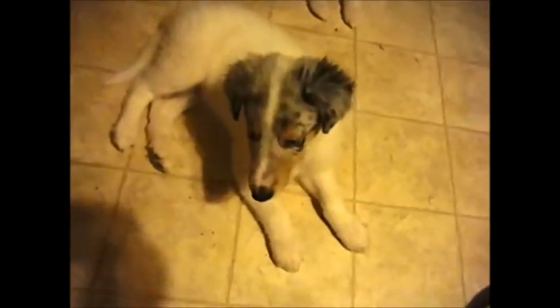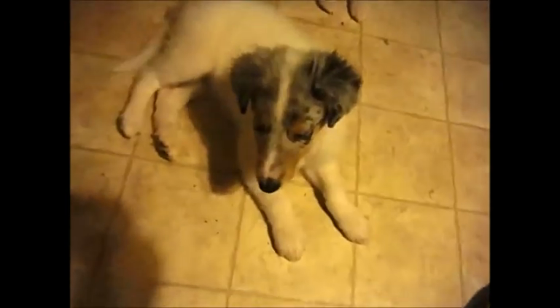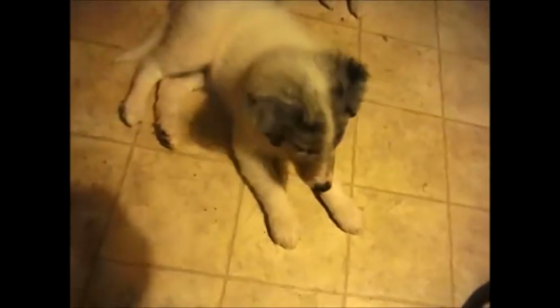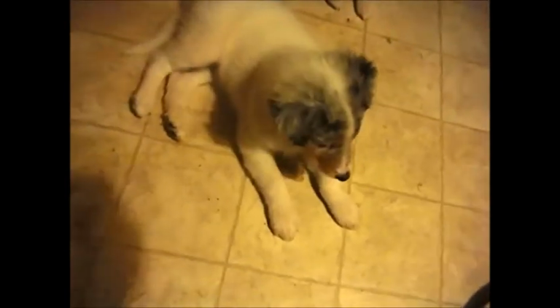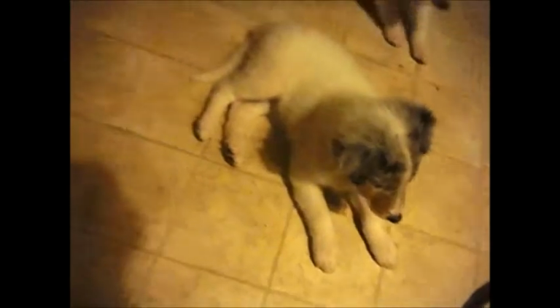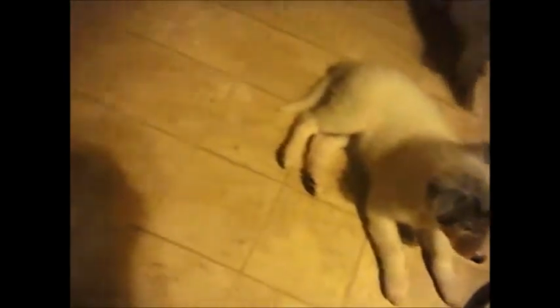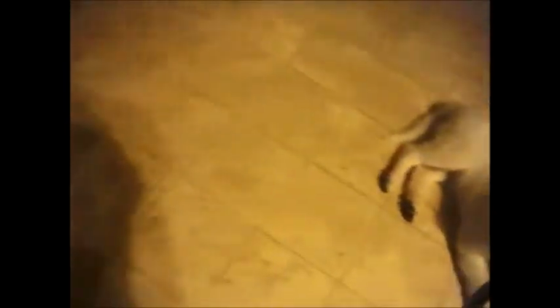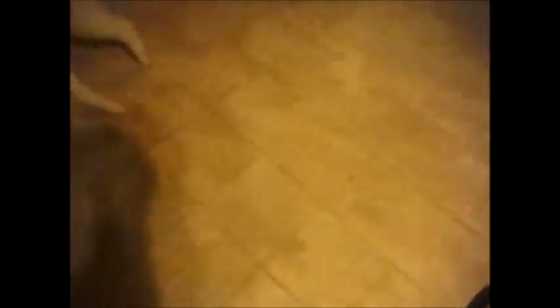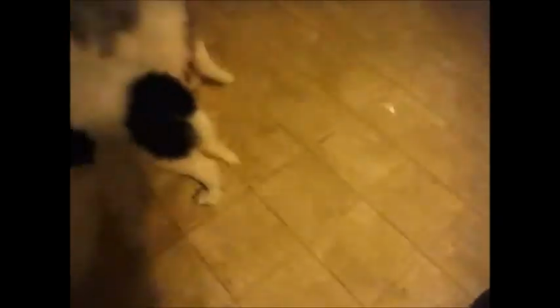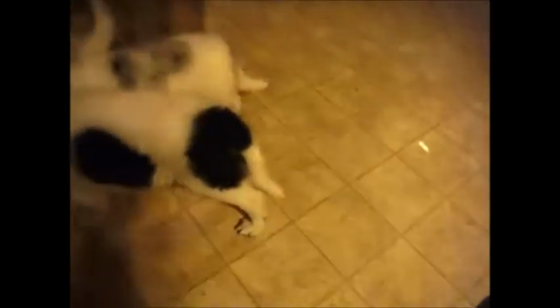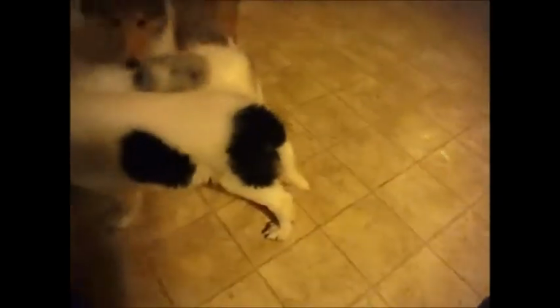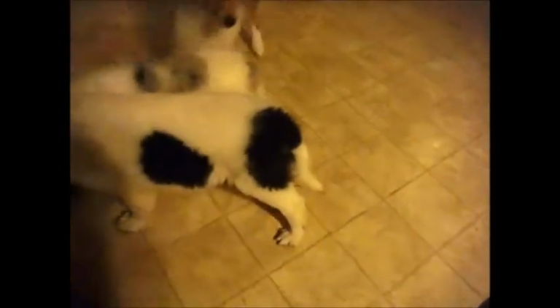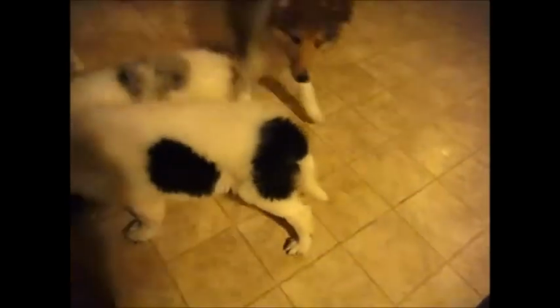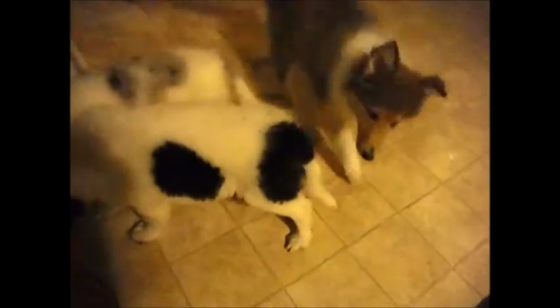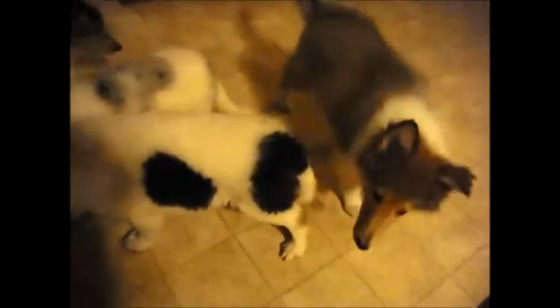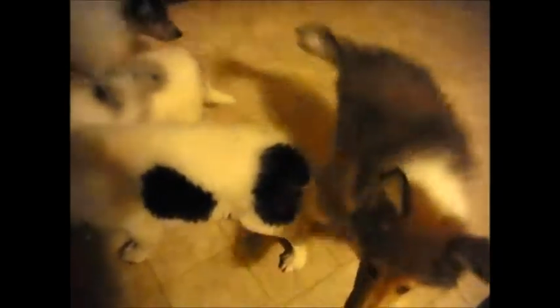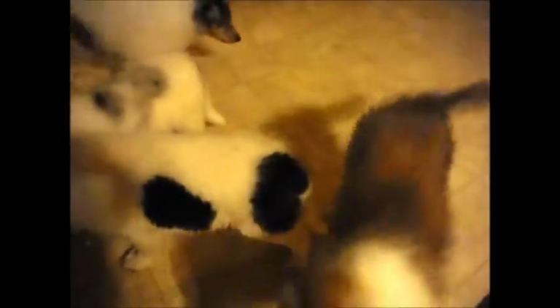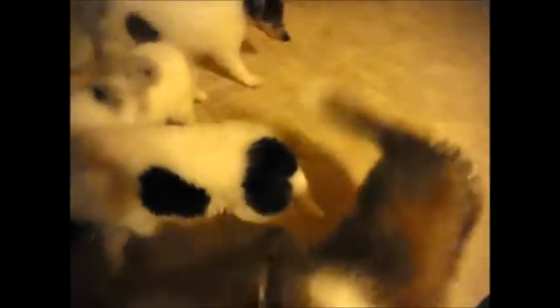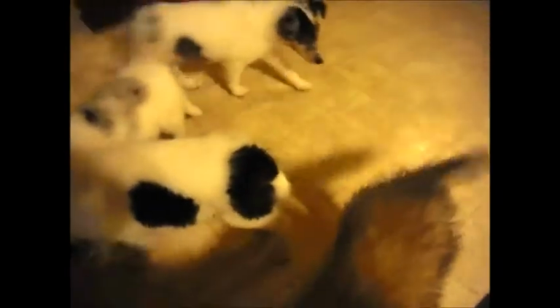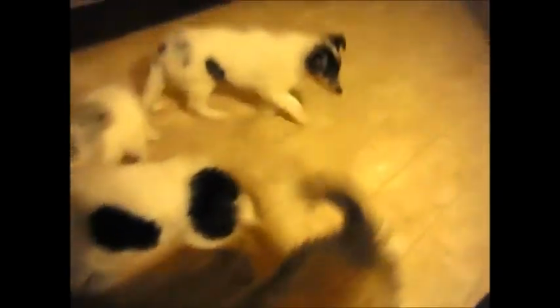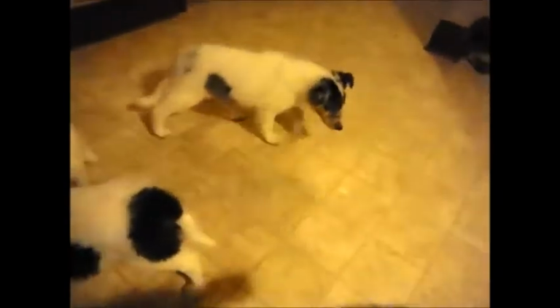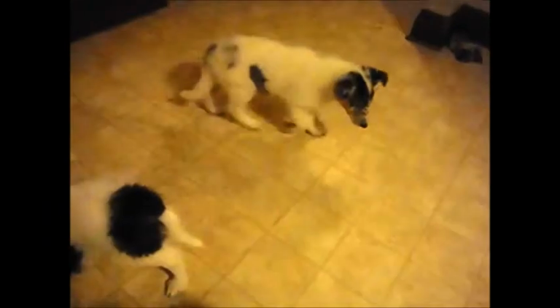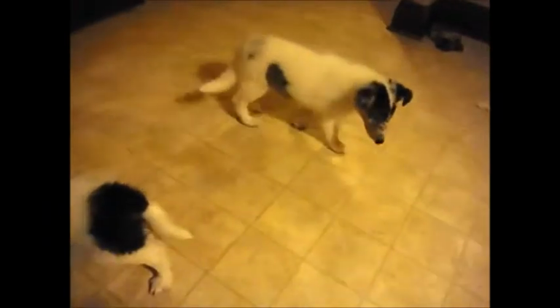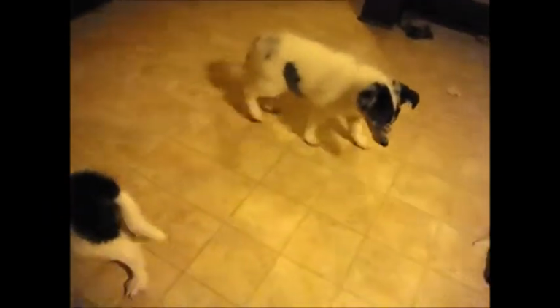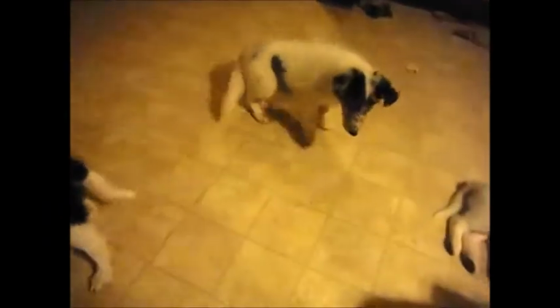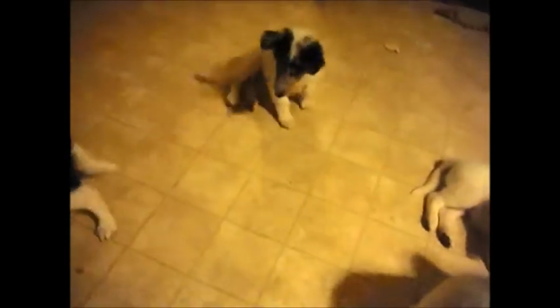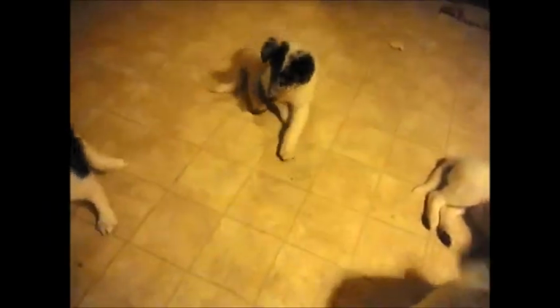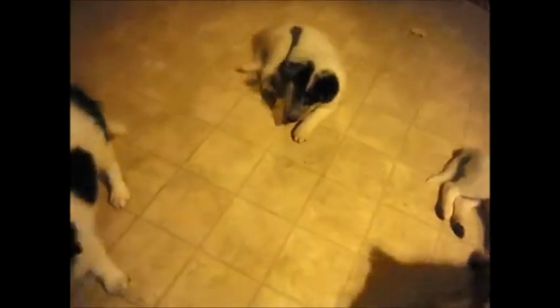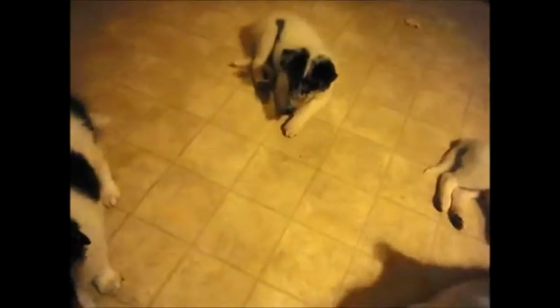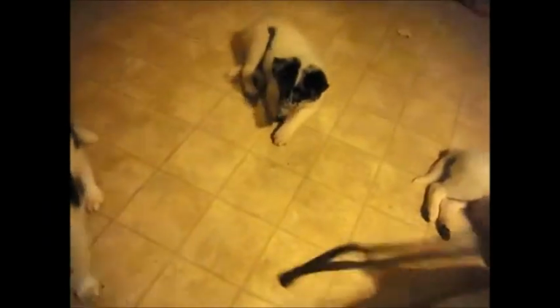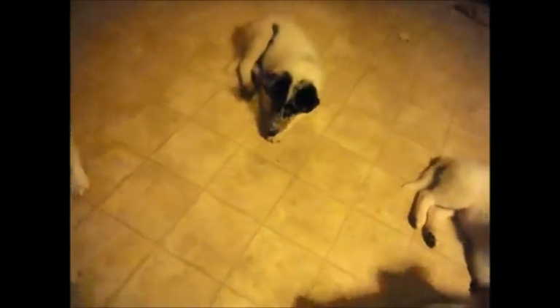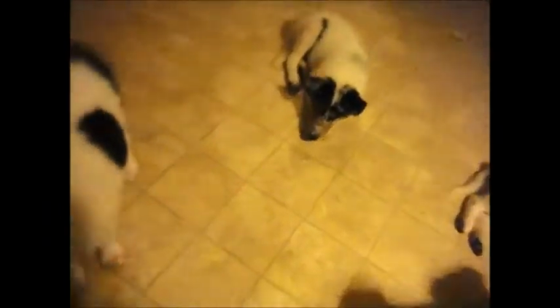Duke knows his name, and we also call all the puppies by 'puppy,' so they'll know the word puppy and also the name that we might be calling them while they're here.